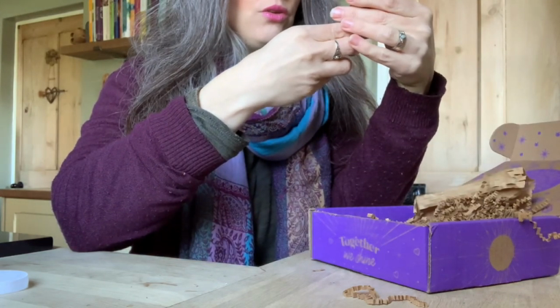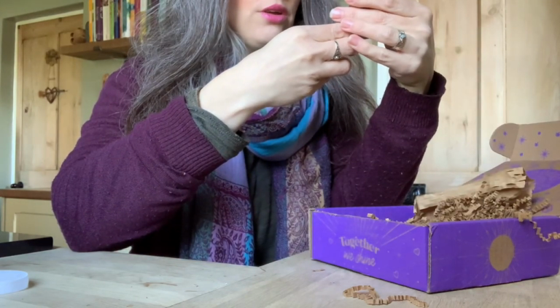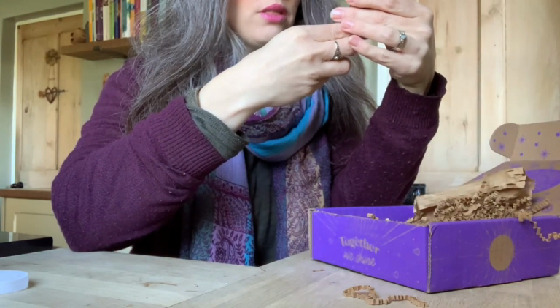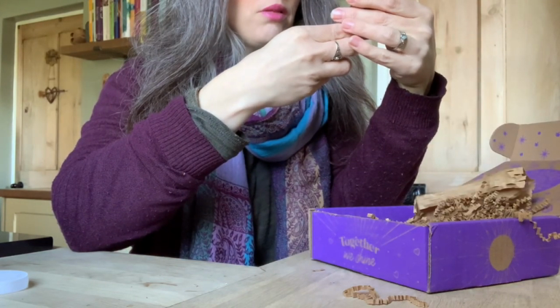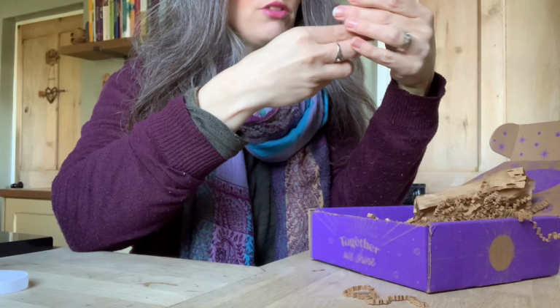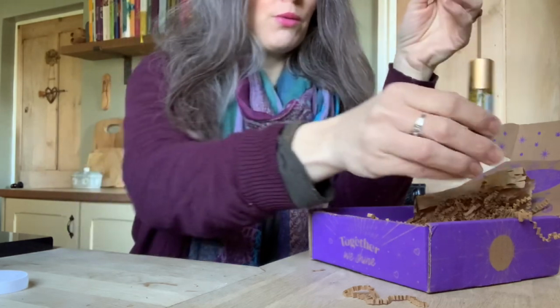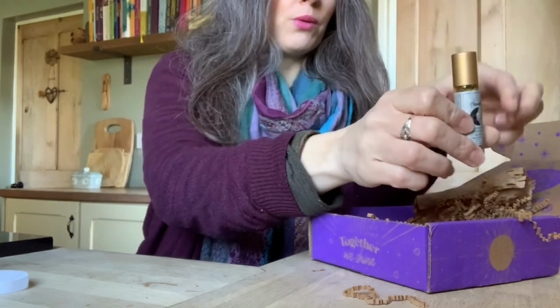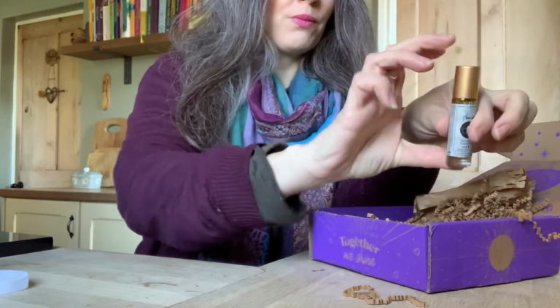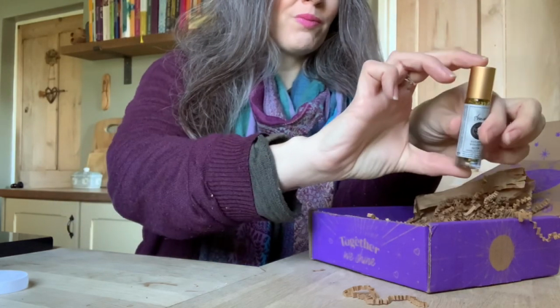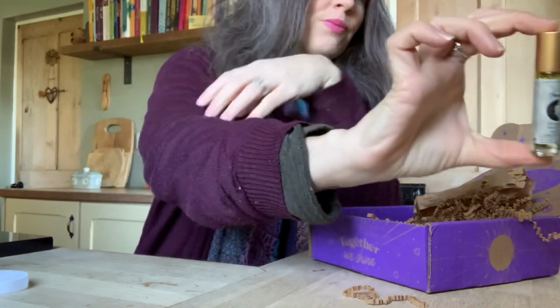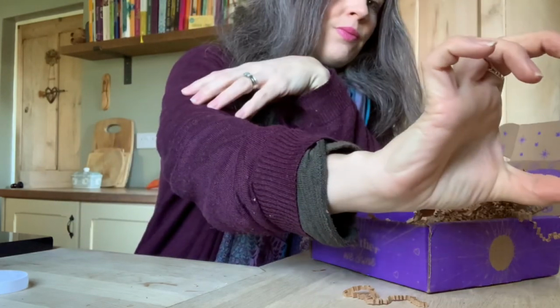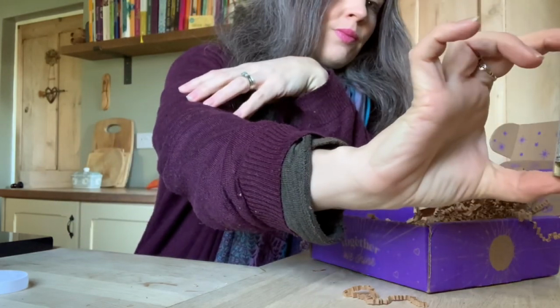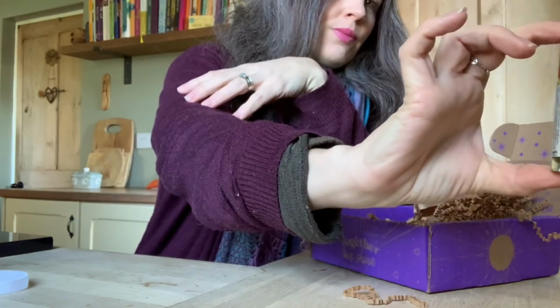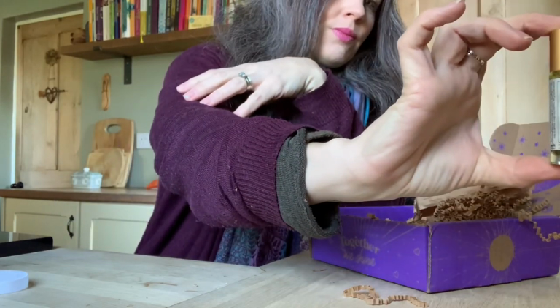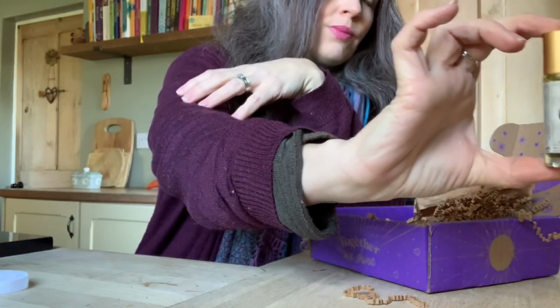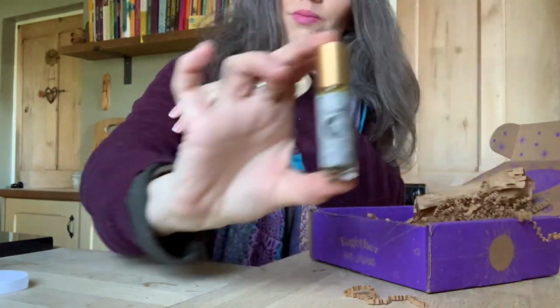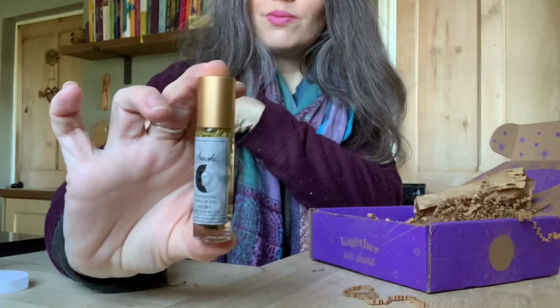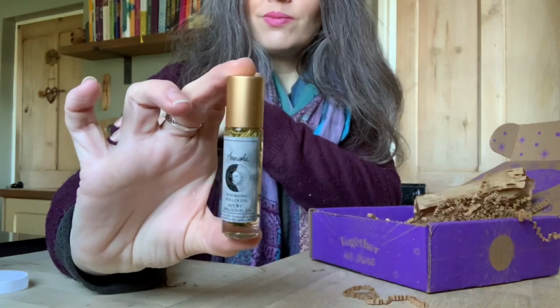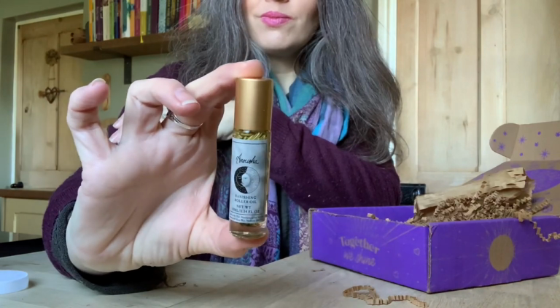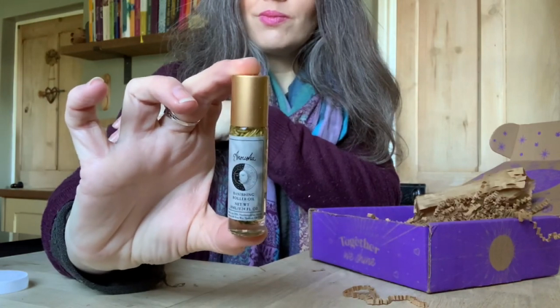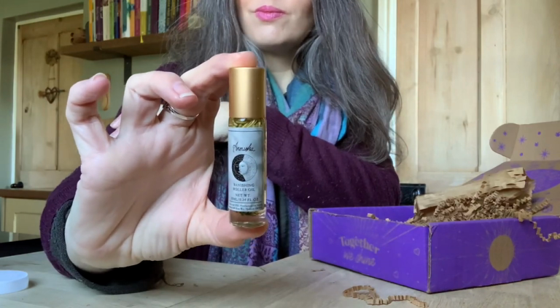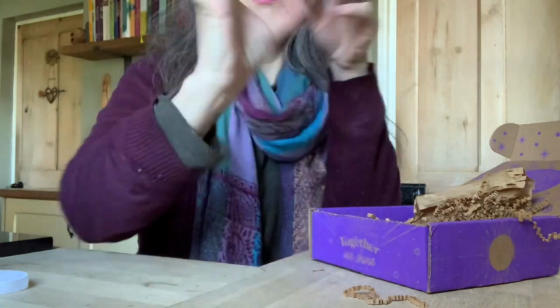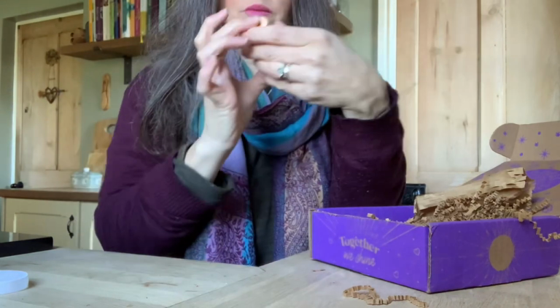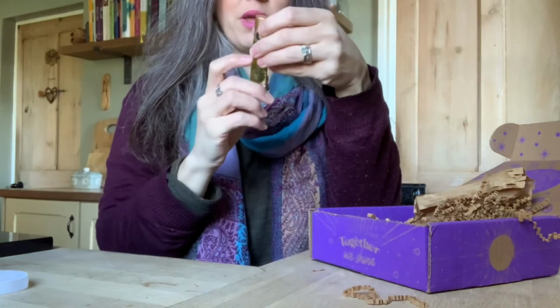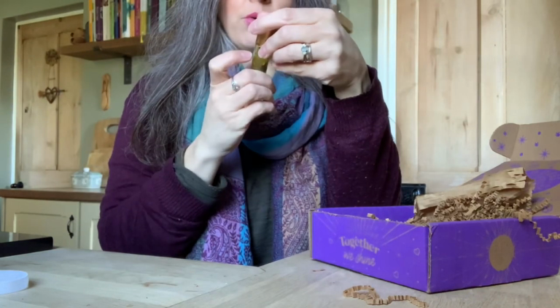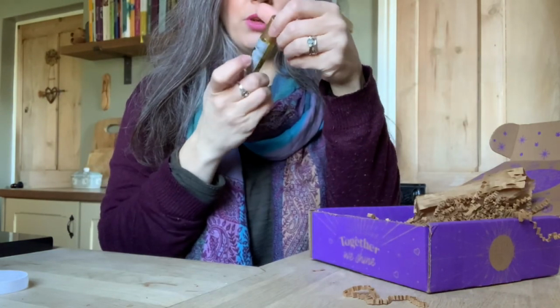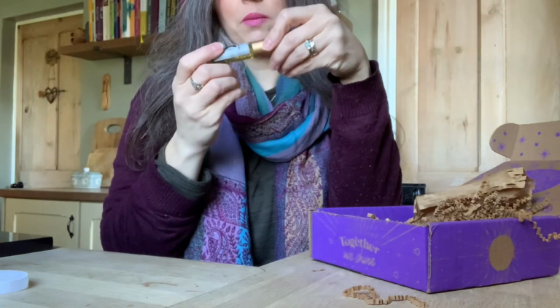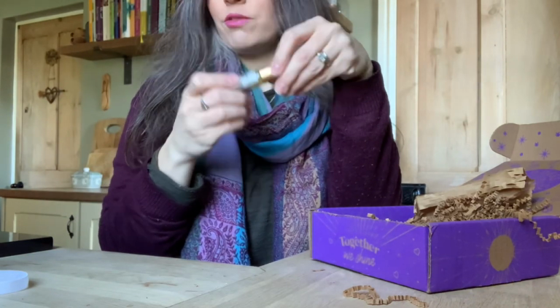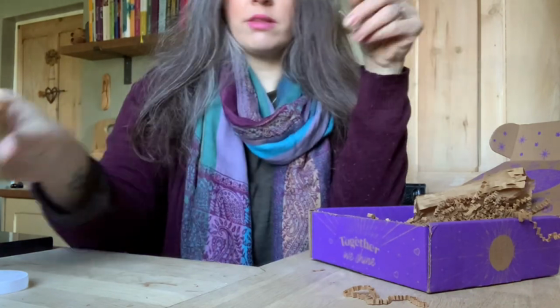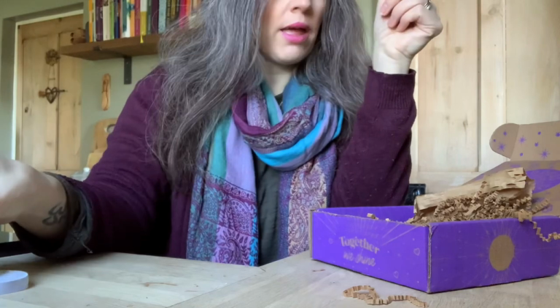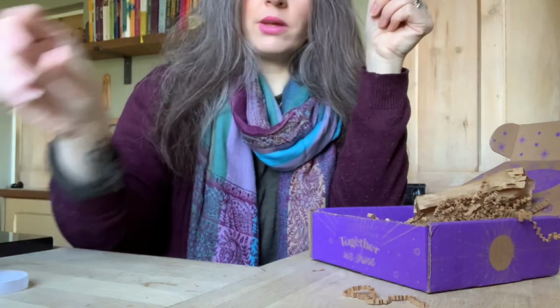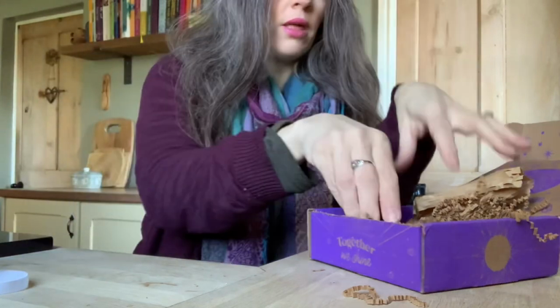This looks interesting — it's a banishing roller oil. So some sort of banishing oil to use in your banishing rites — that is excellent.